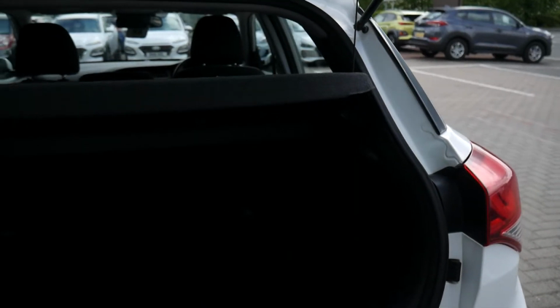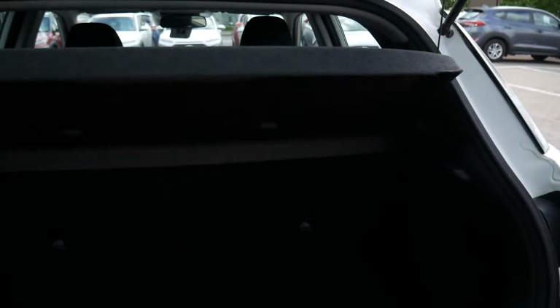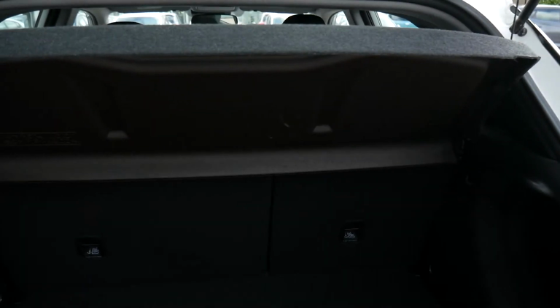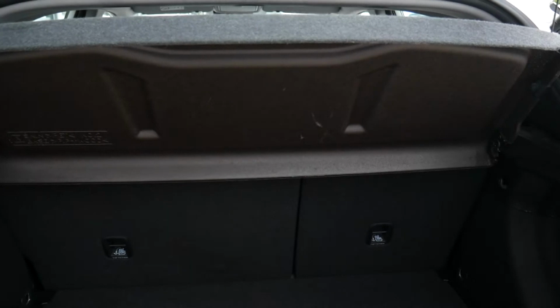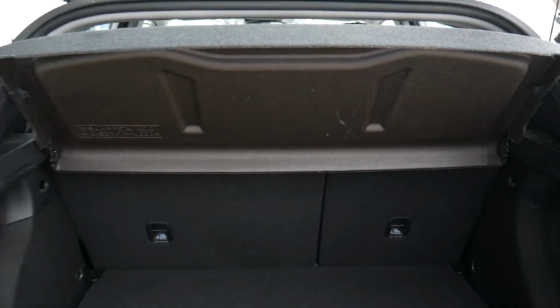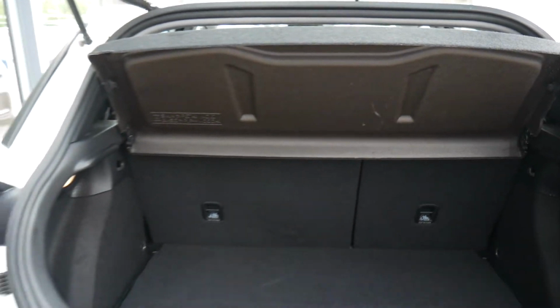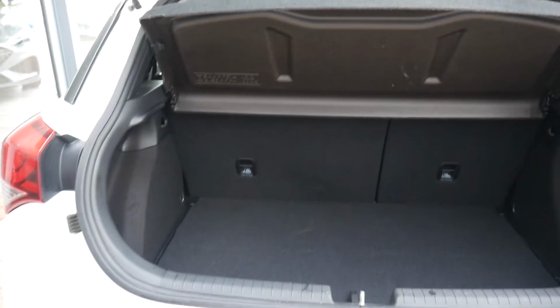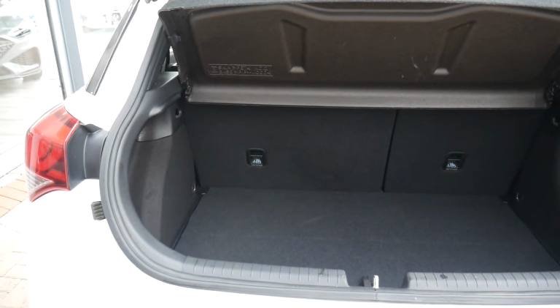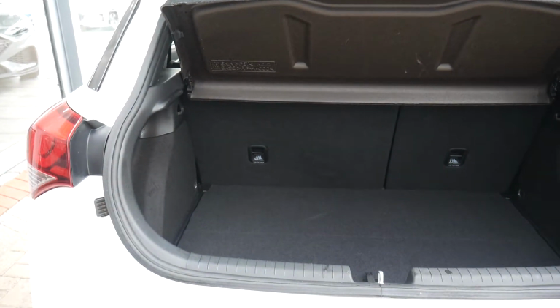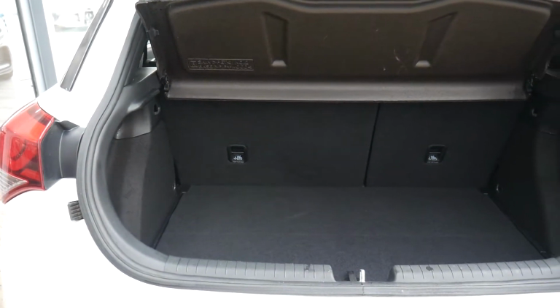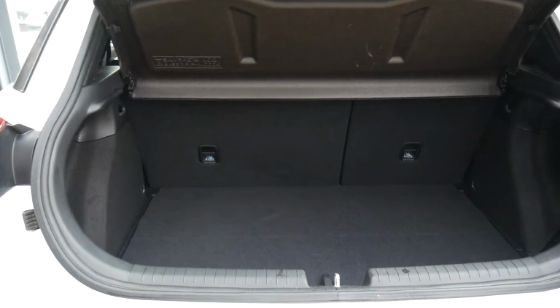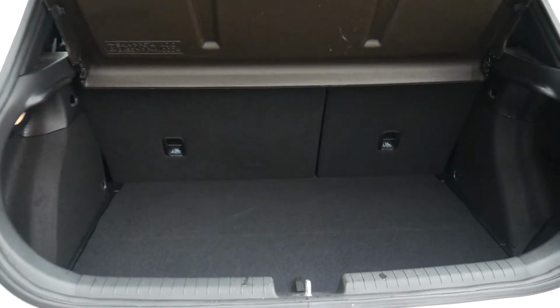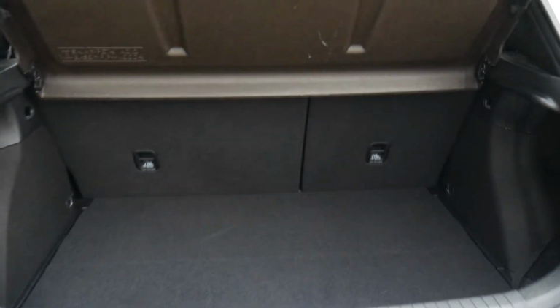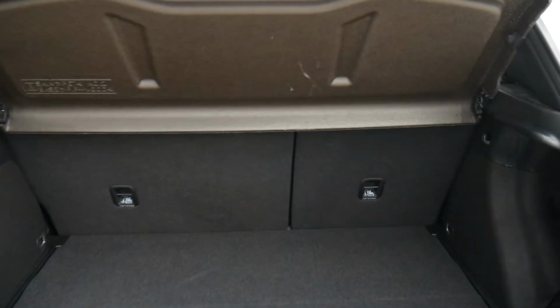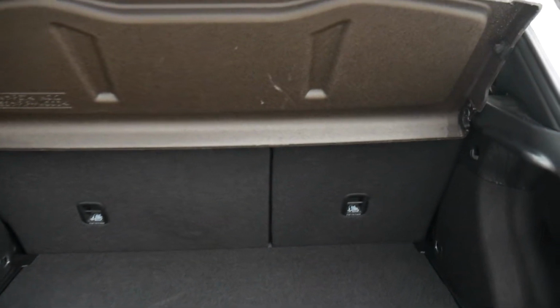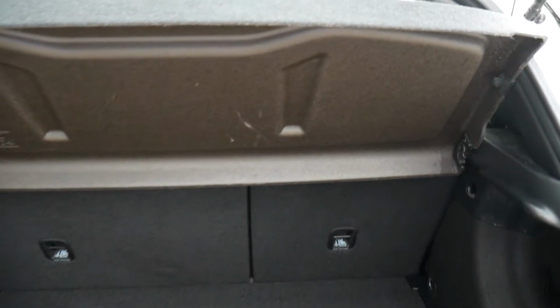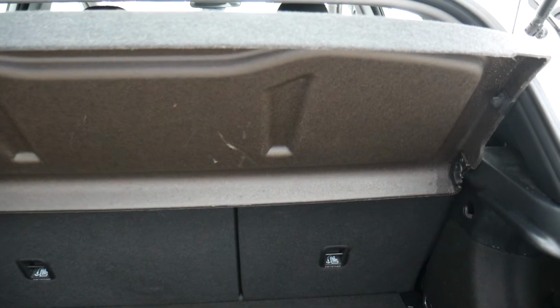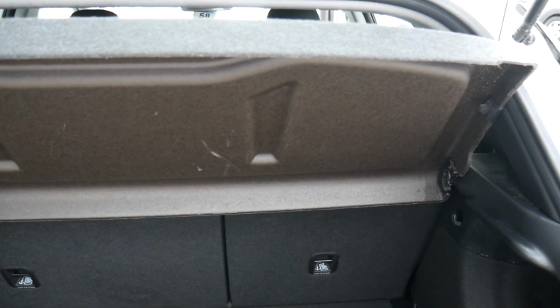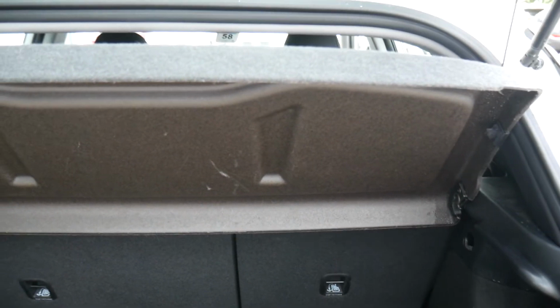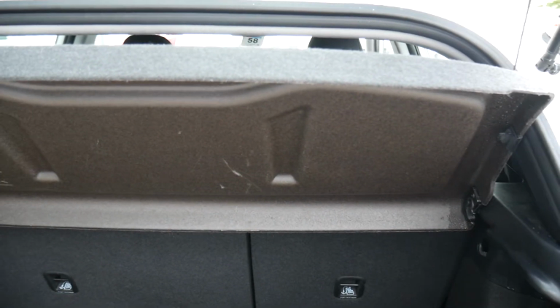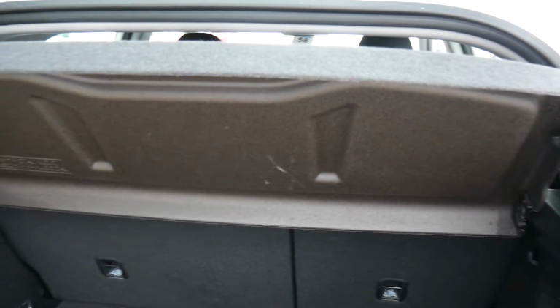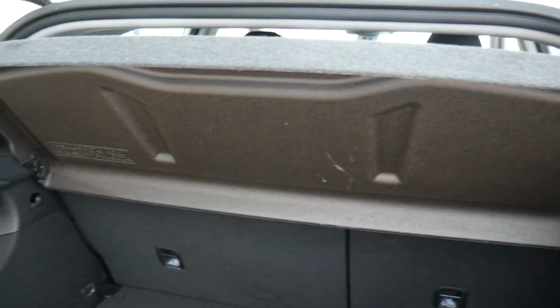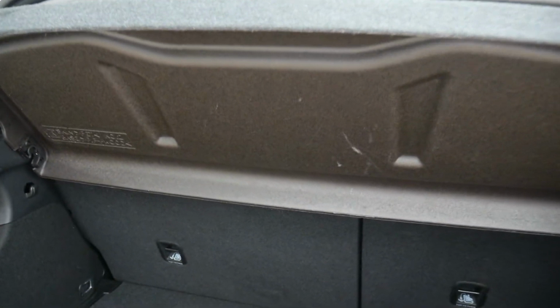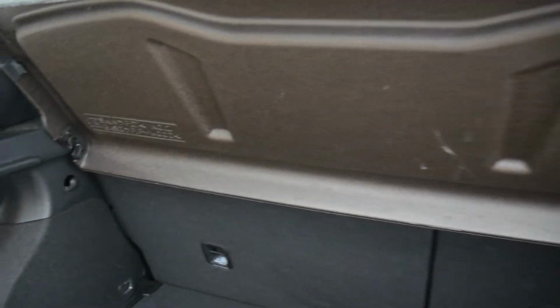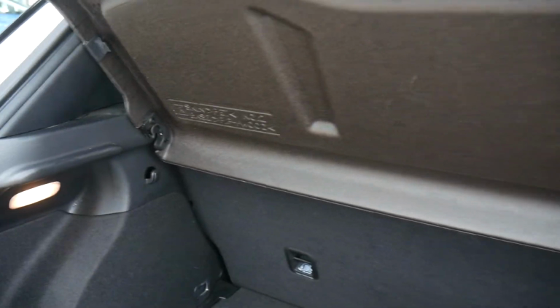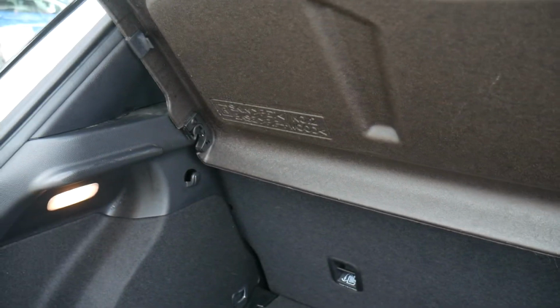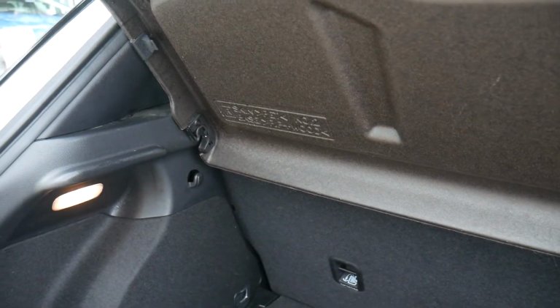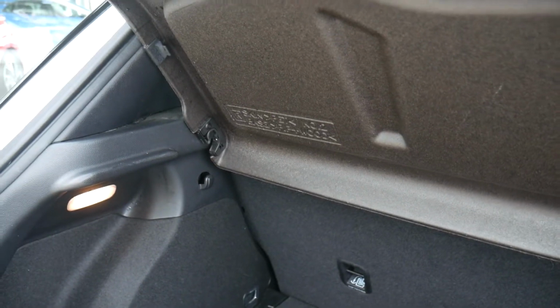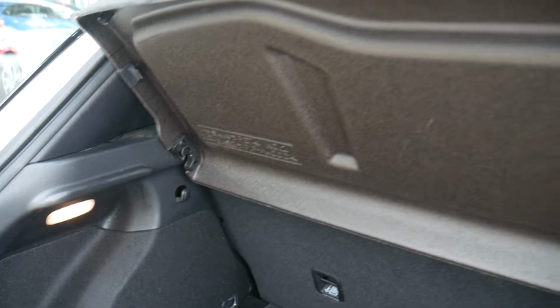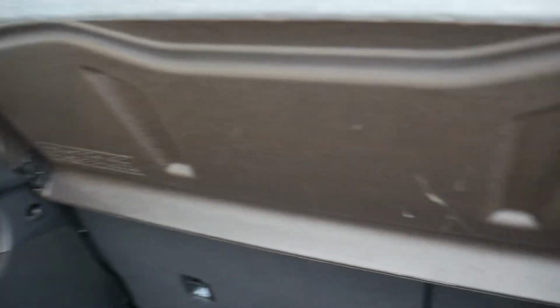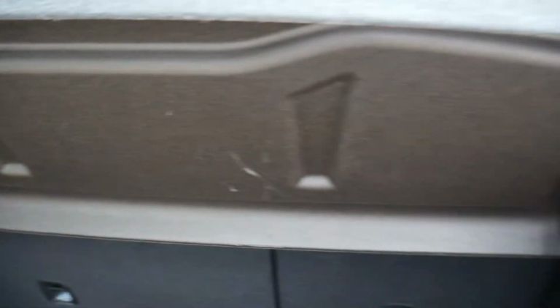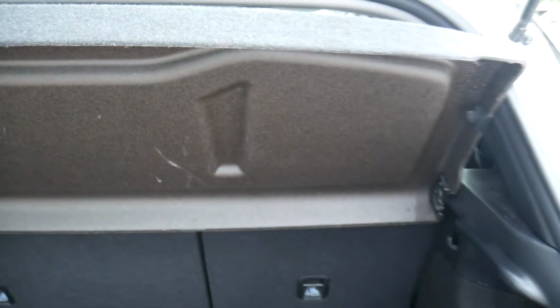So we're inside the good sized boot. Got 60-40 split rear seats for any larger items. There's the parcel shelf keeping everything nicely out of sight, and a courtesy light up in the corner there also.